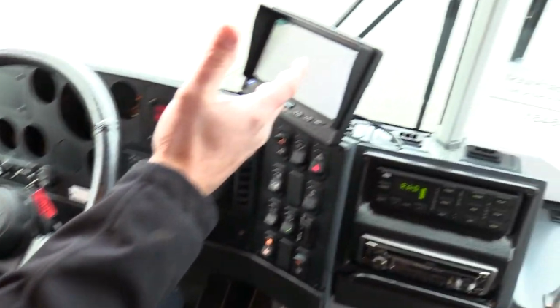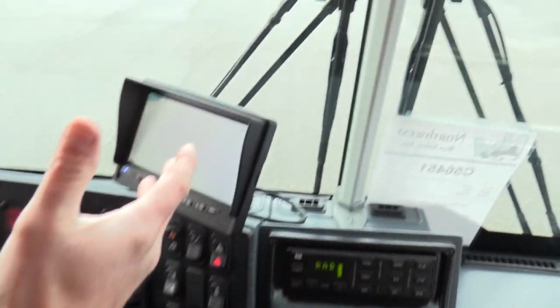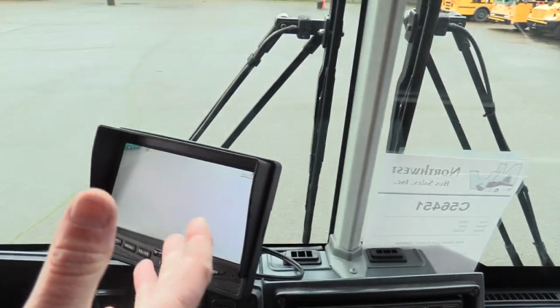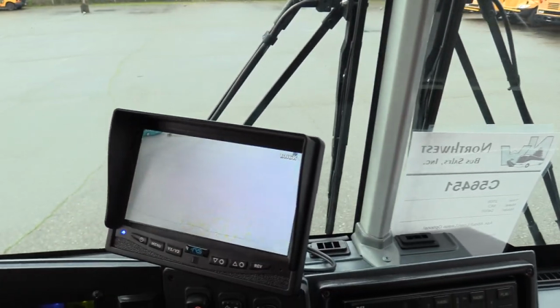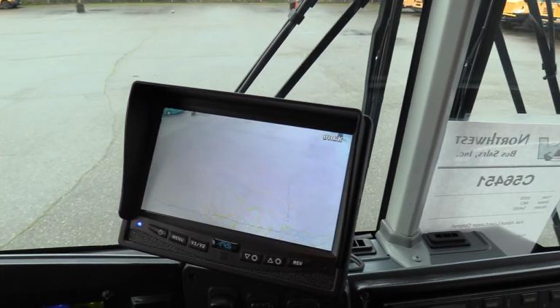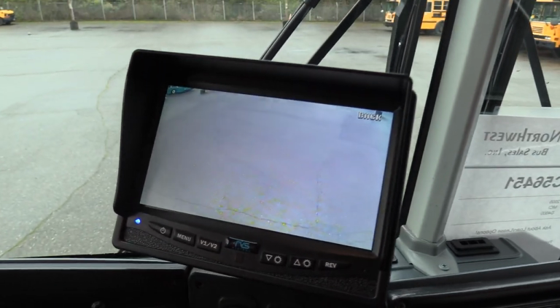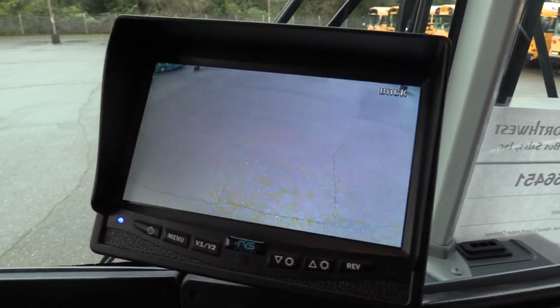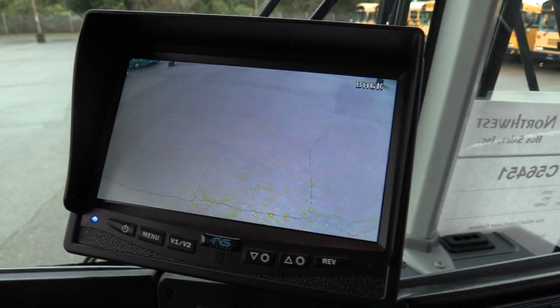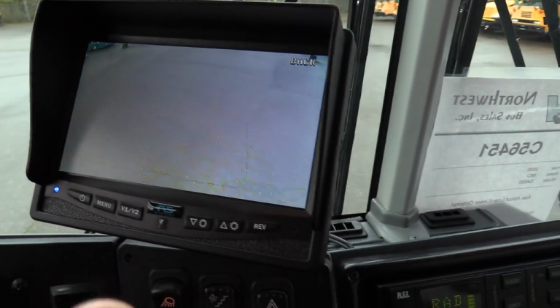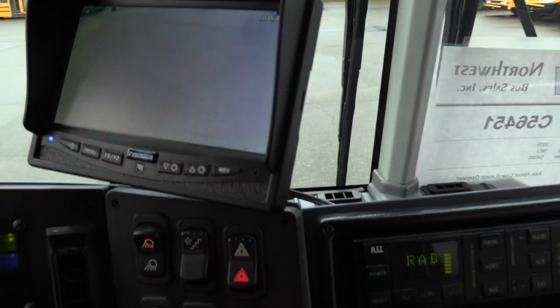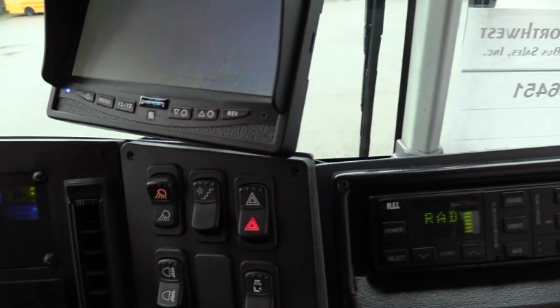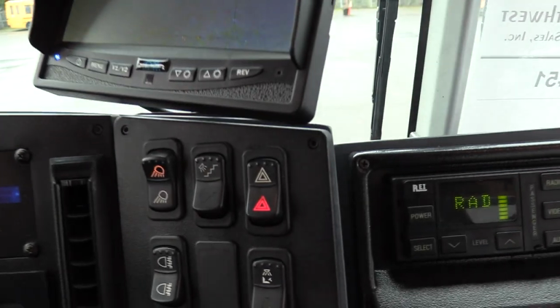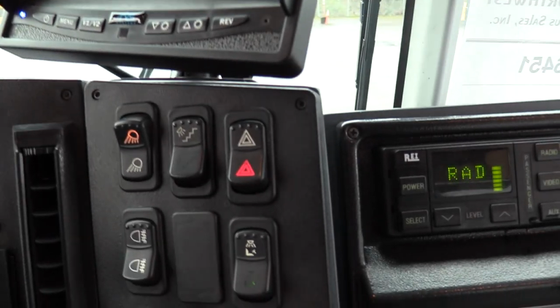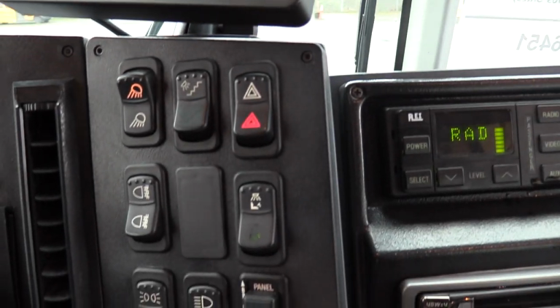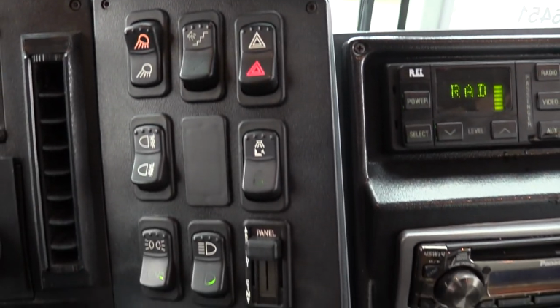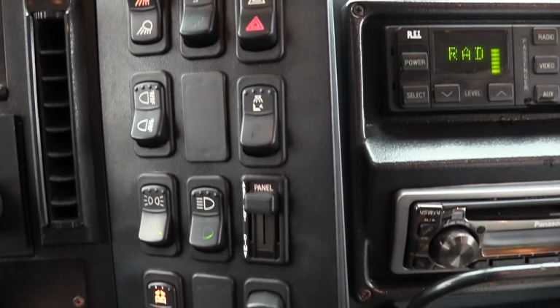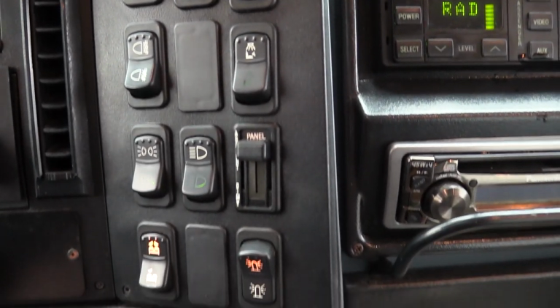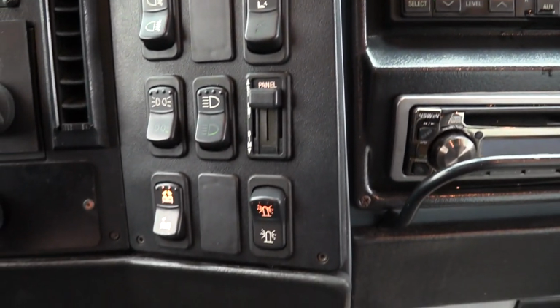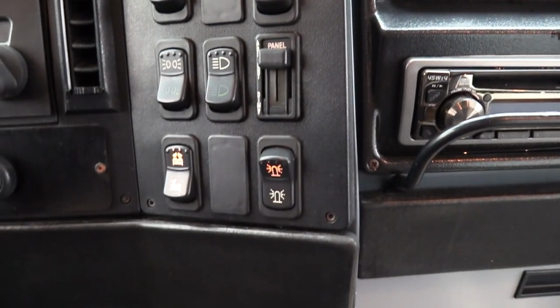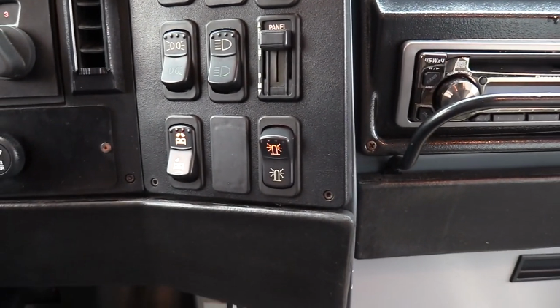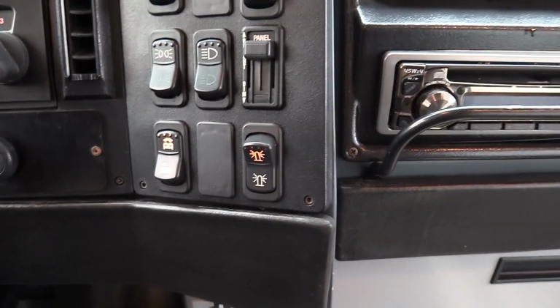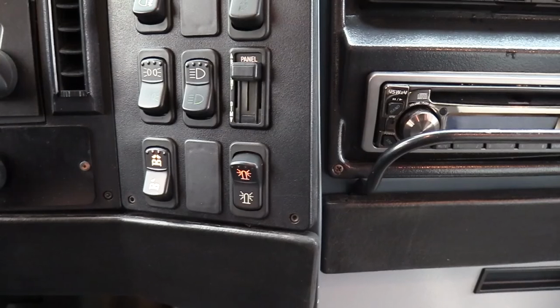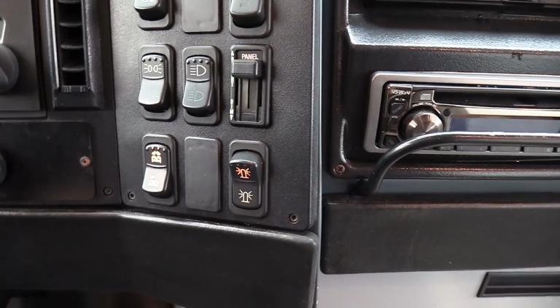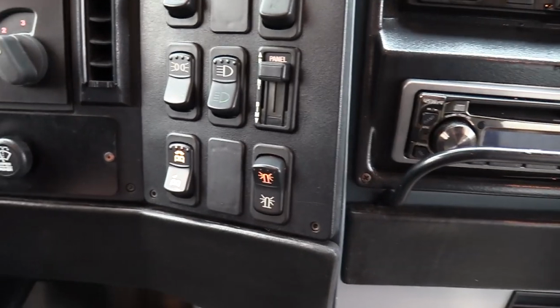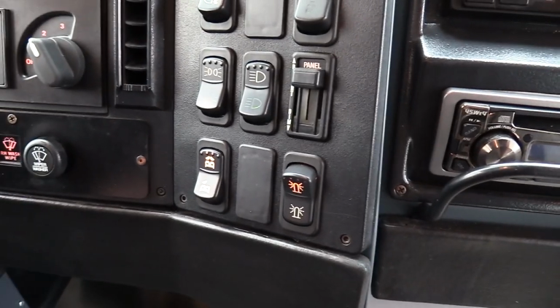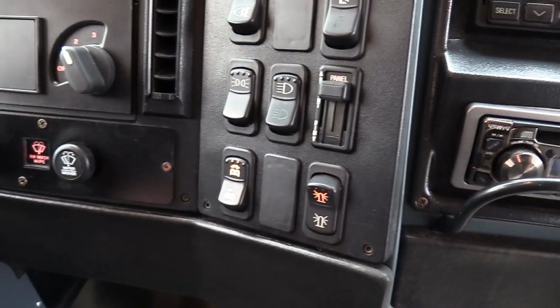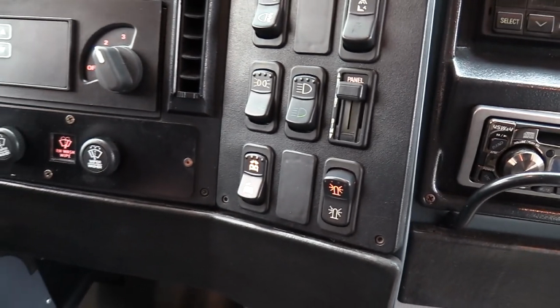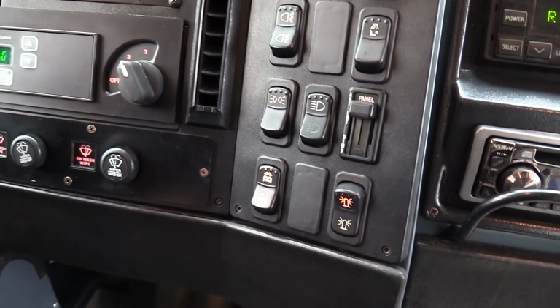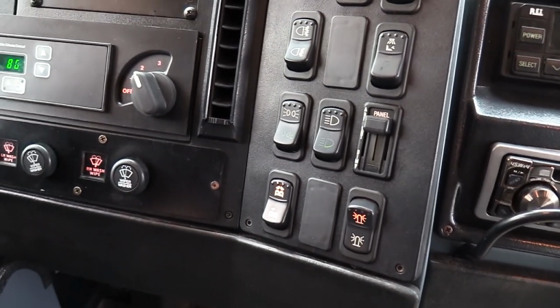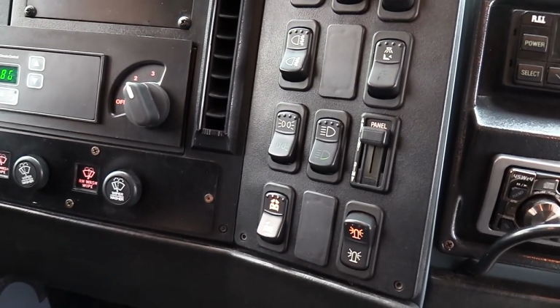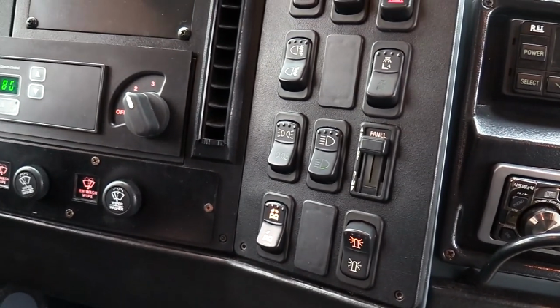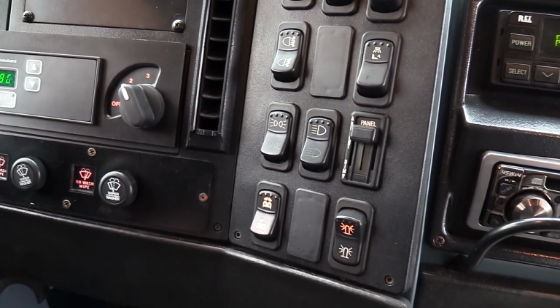Backup camera. All your standard lights. Courtesy lights for the passengers — or should I say the detainees, or maybe the enrollees.